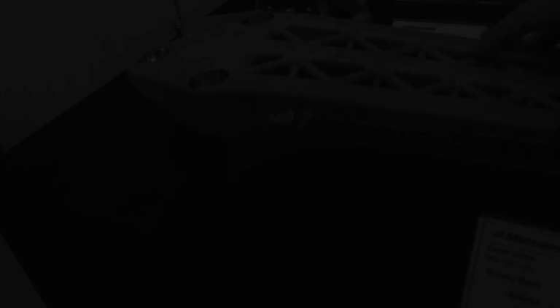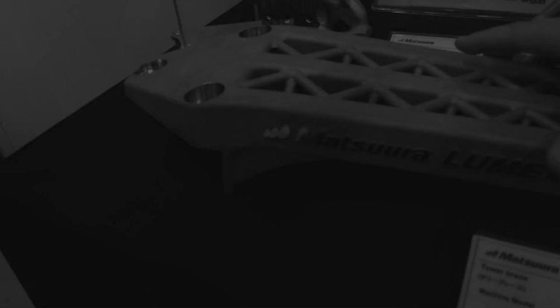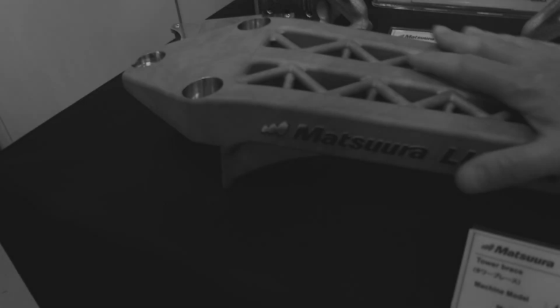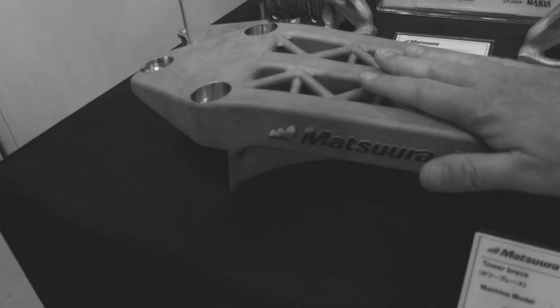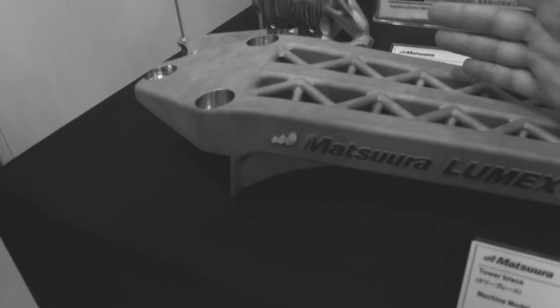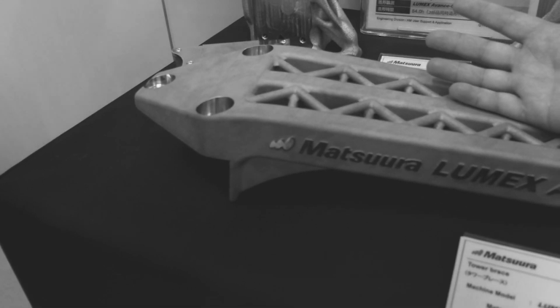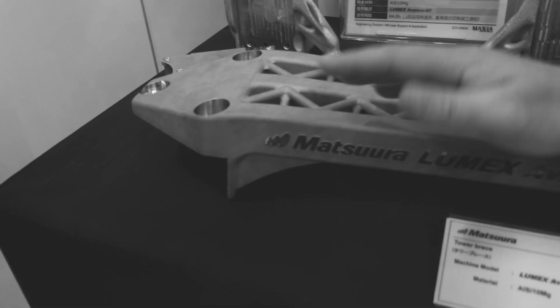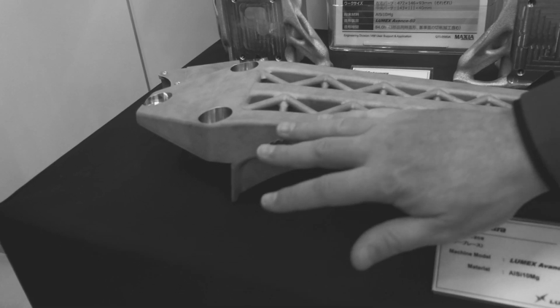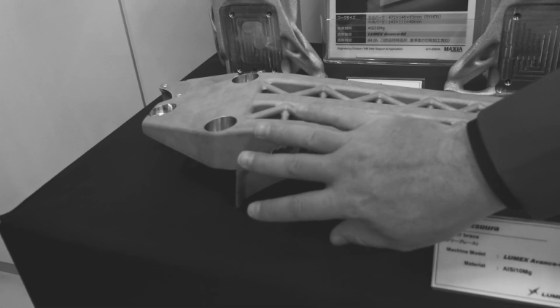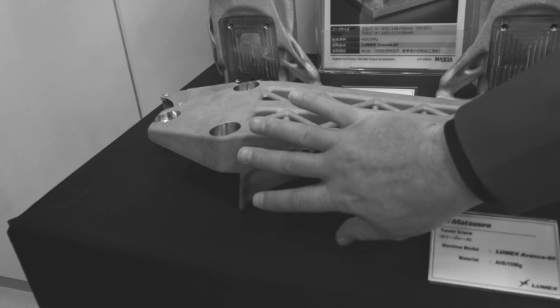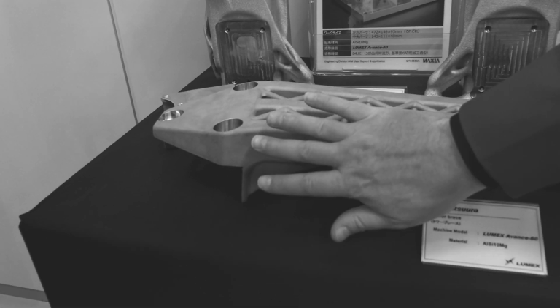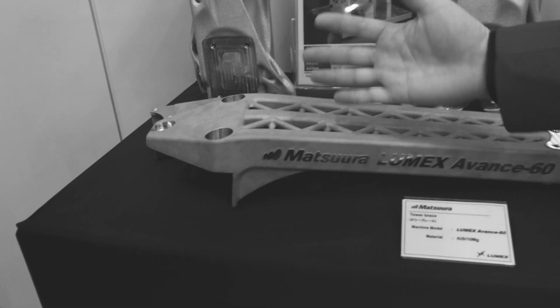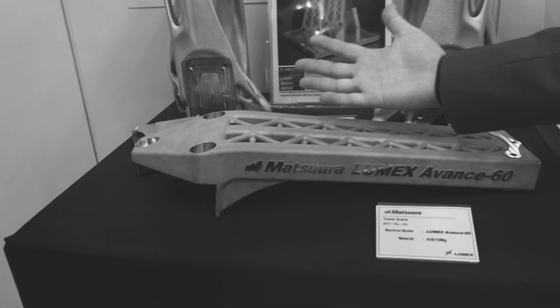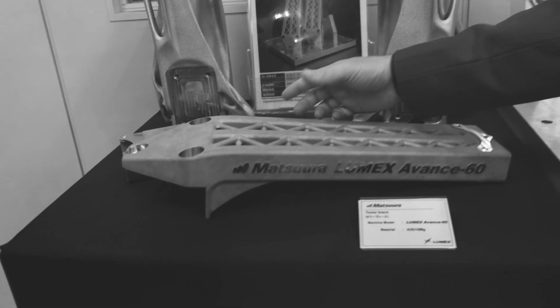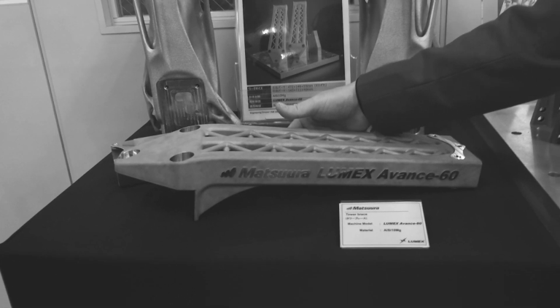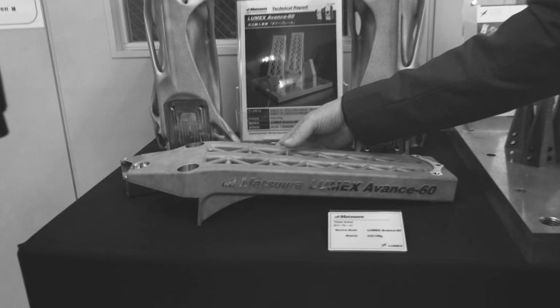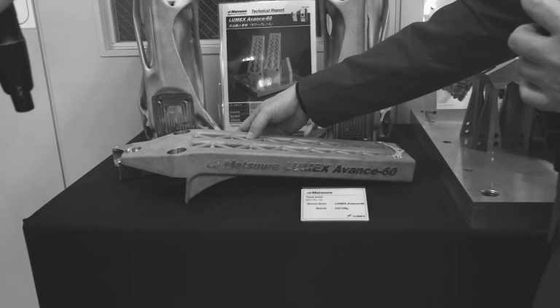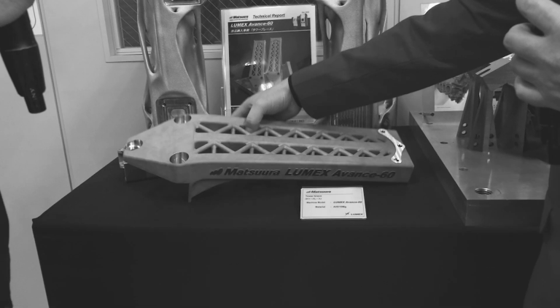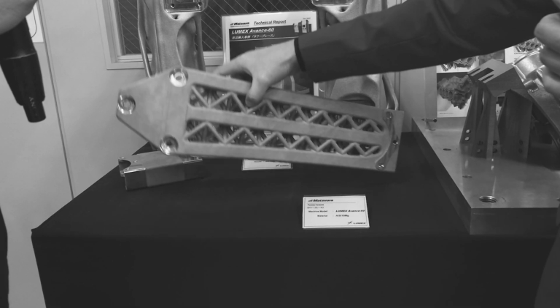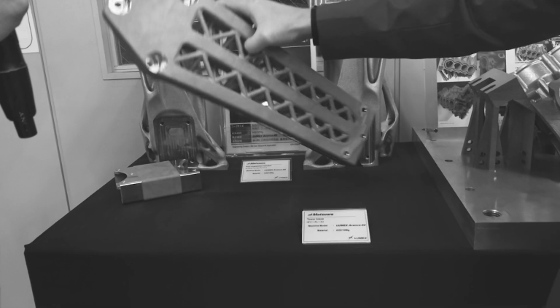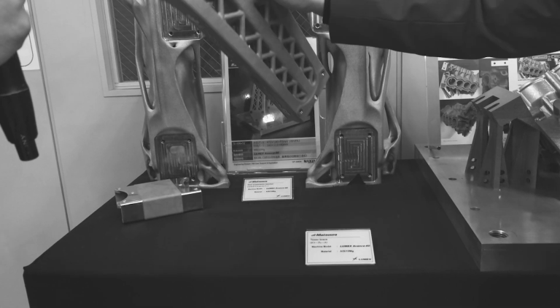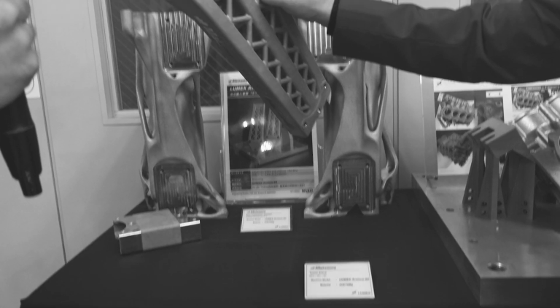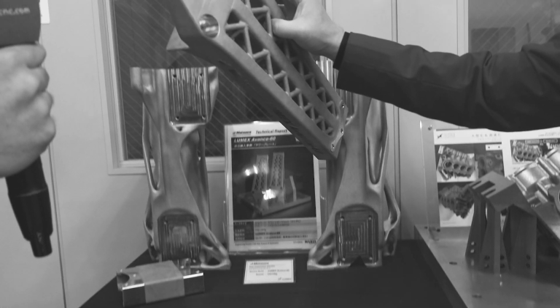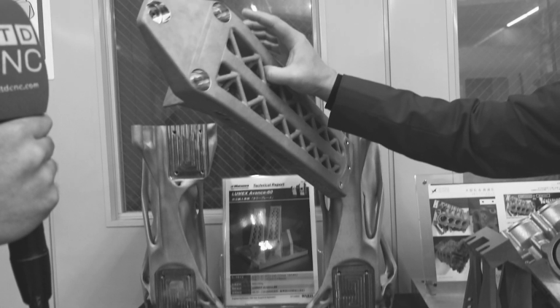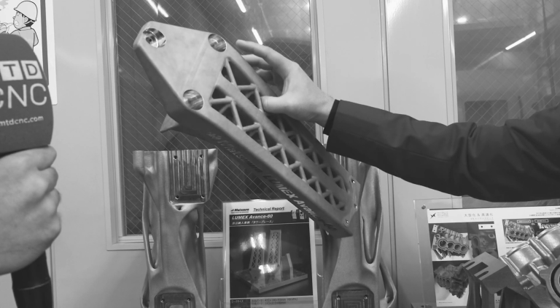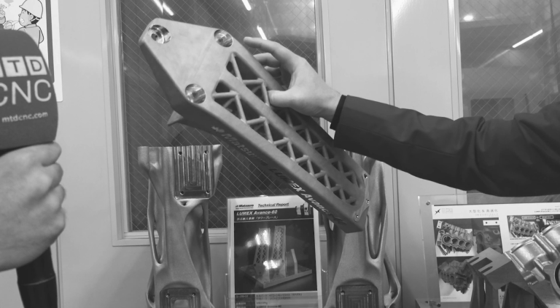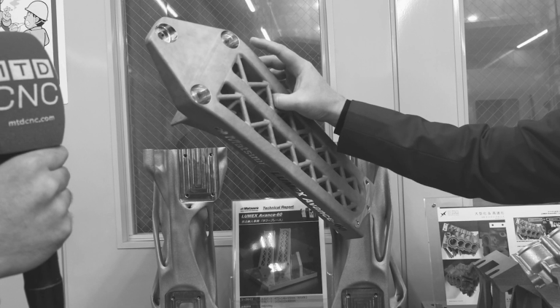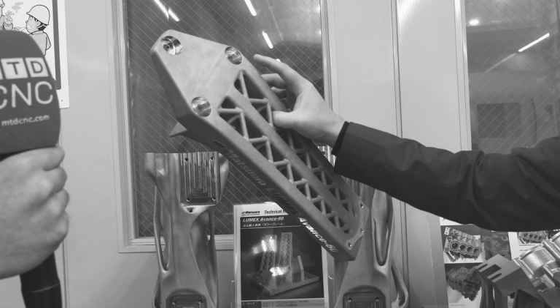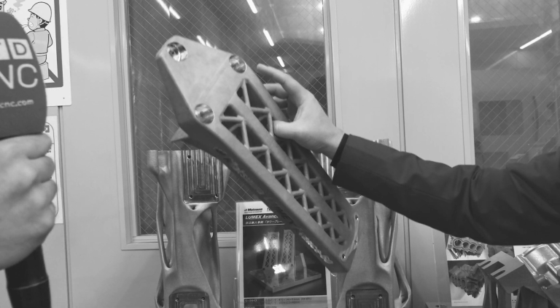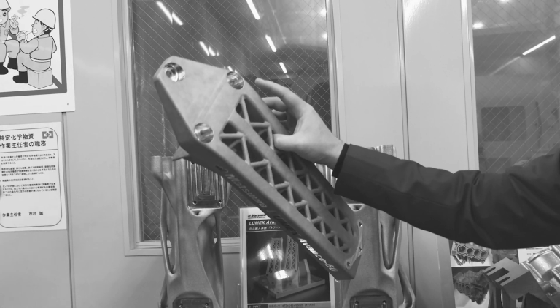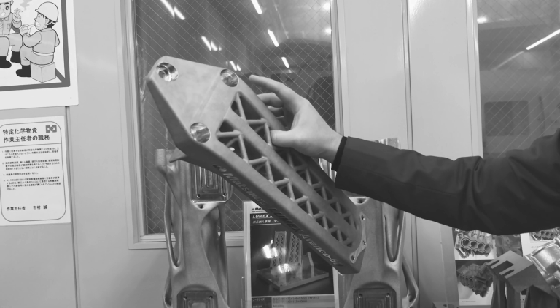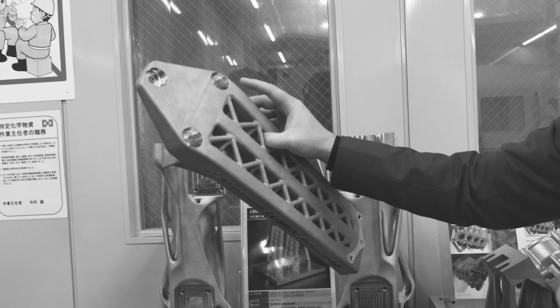But looking at it right now, you see the size of the piece, you see the size of my hand. Watch this. Yeah, that's how light it is right now.